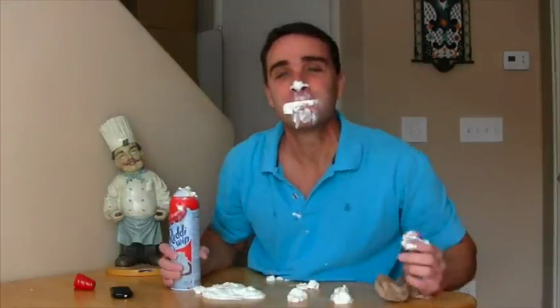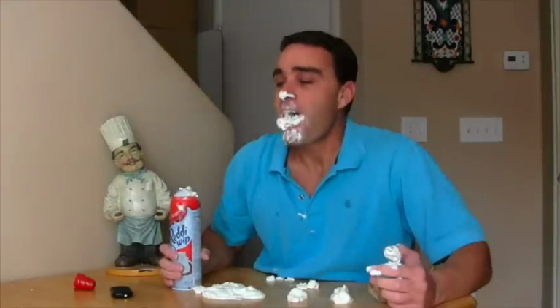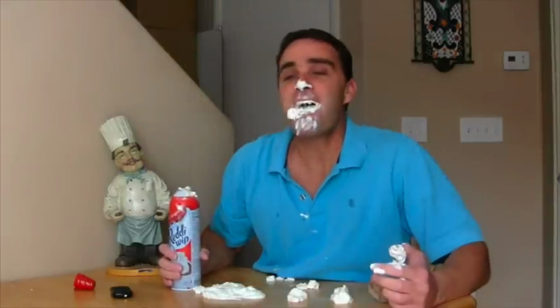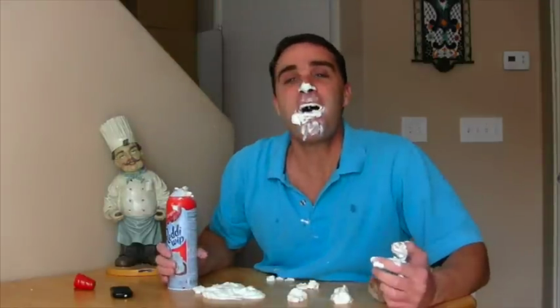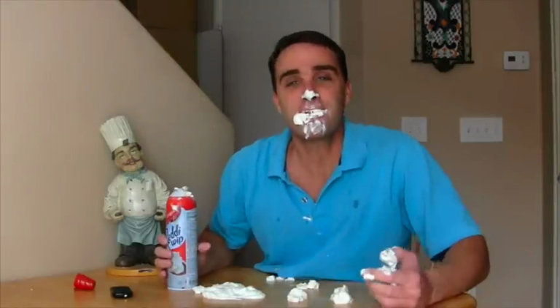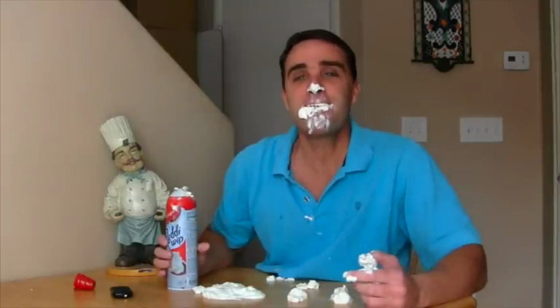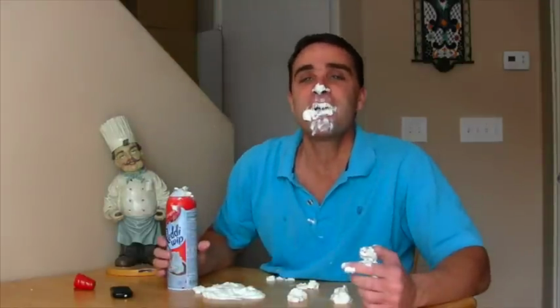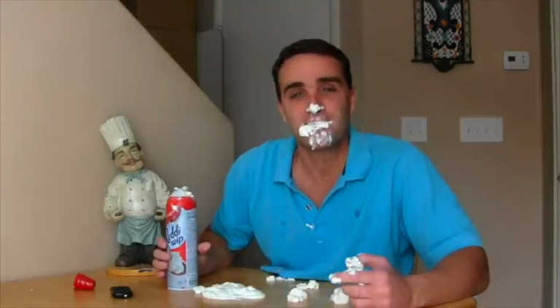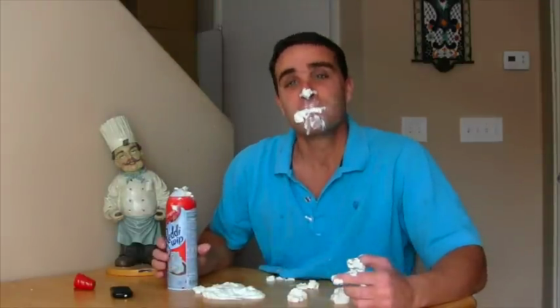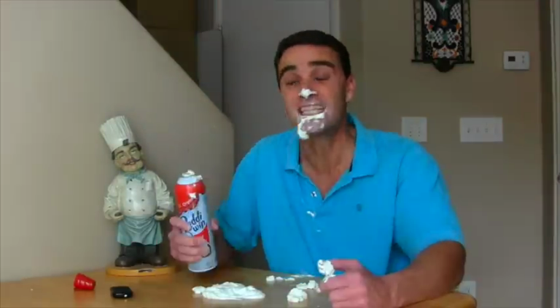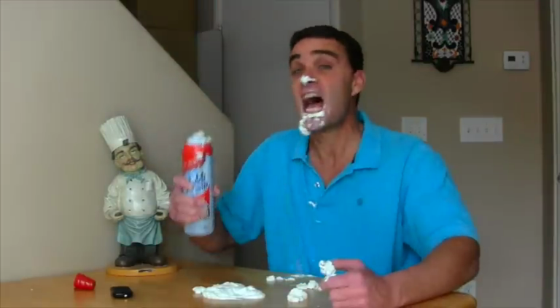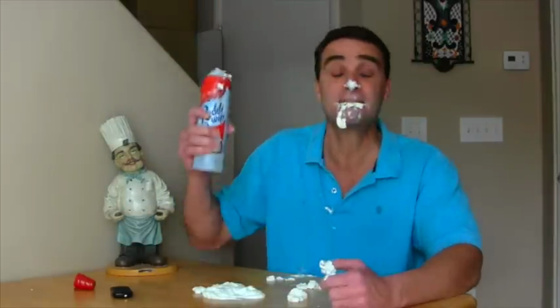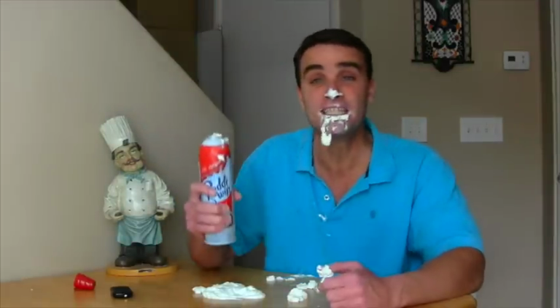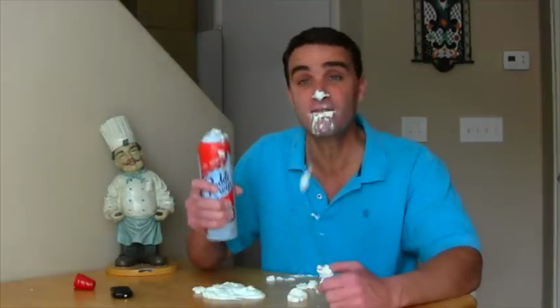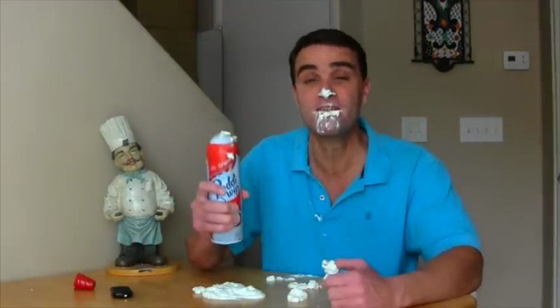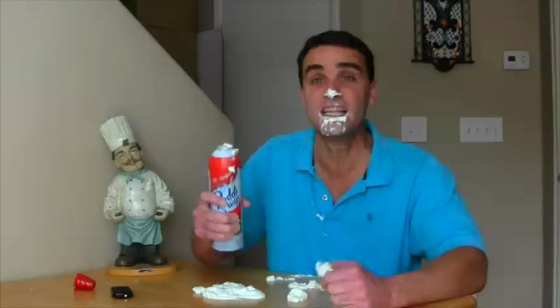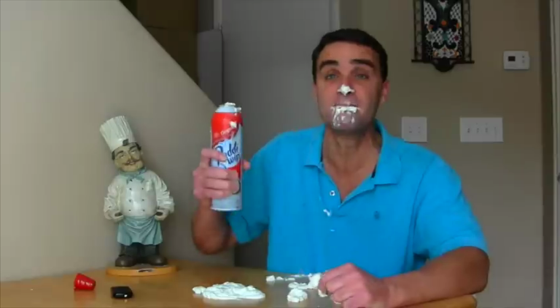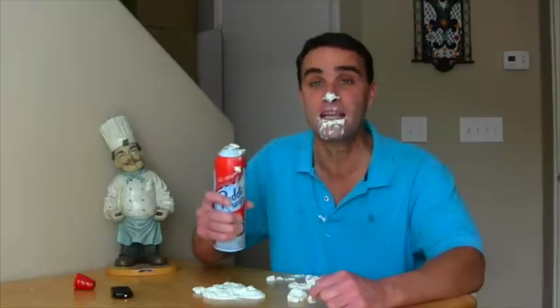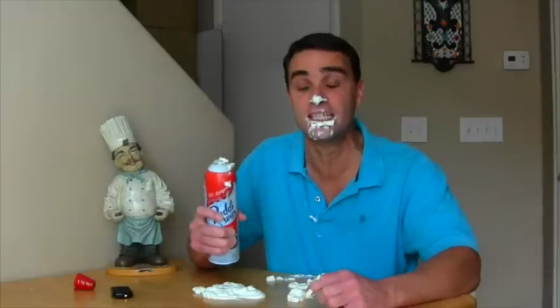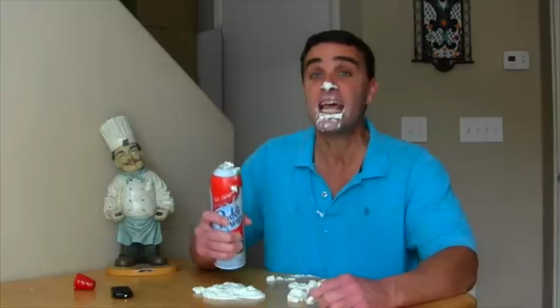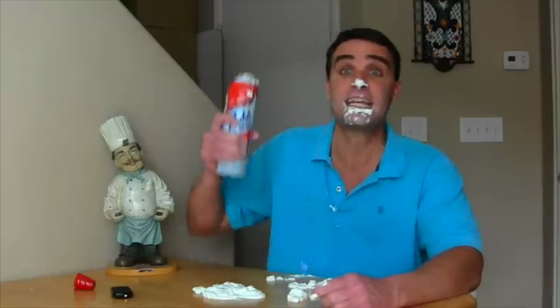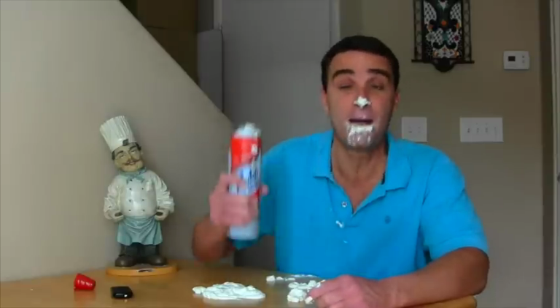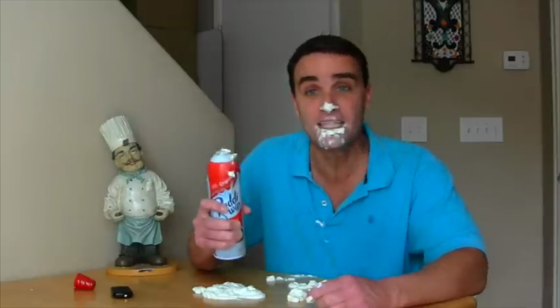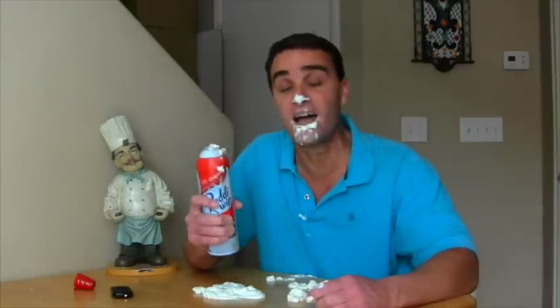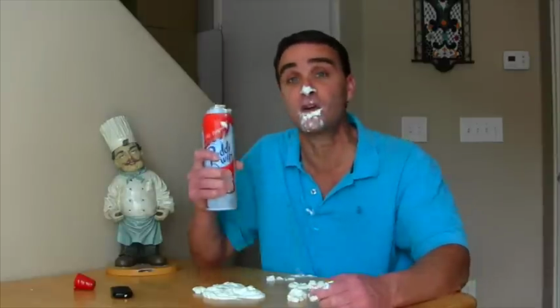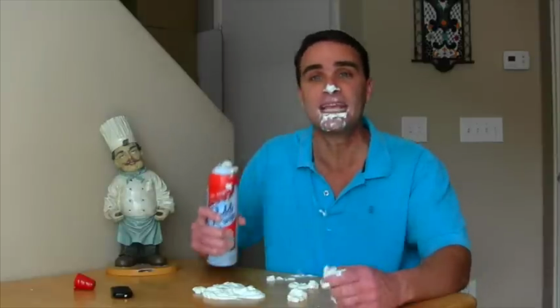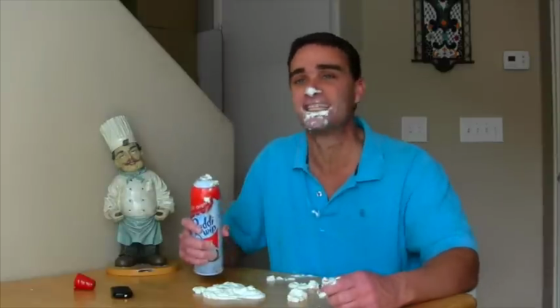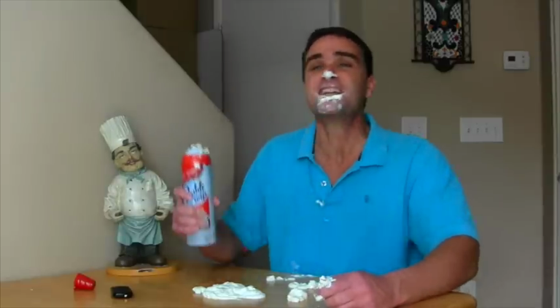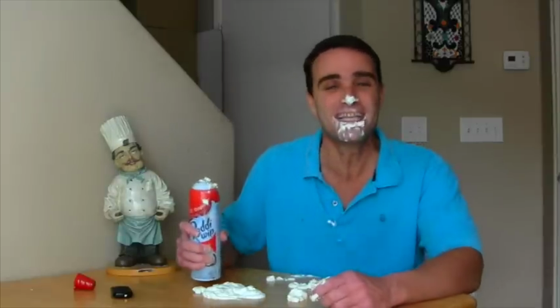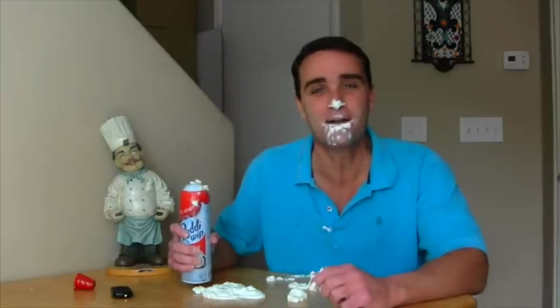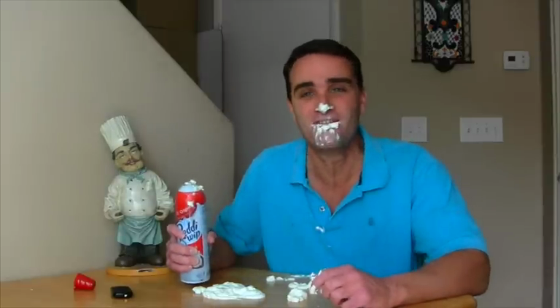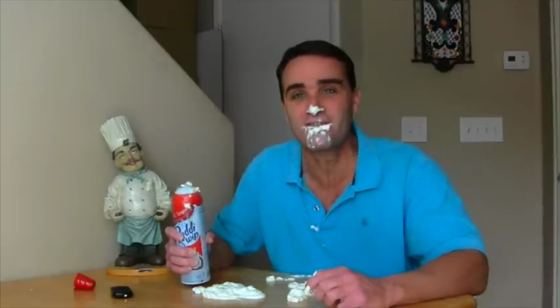I love creamy filling! I especially love creamy fillings in baked goods, and I especially love Twinkies! Twinkies are my favorite!